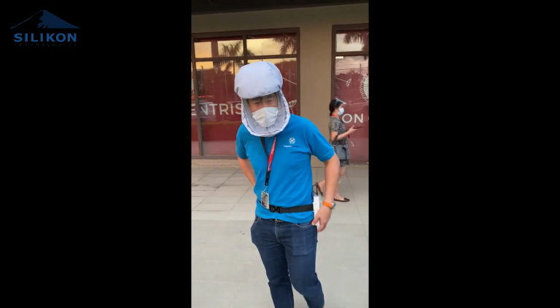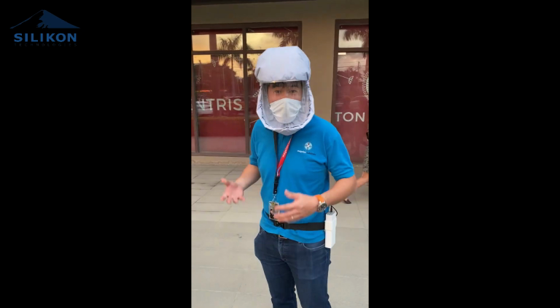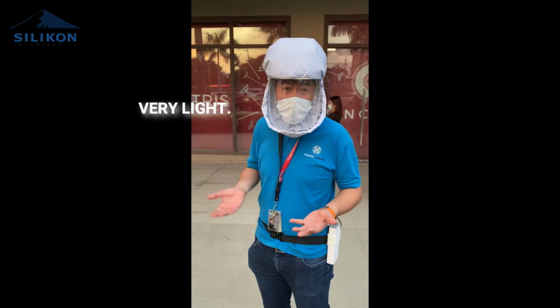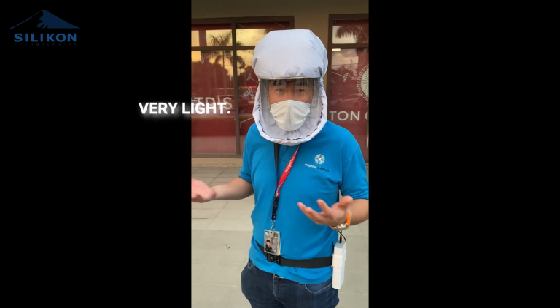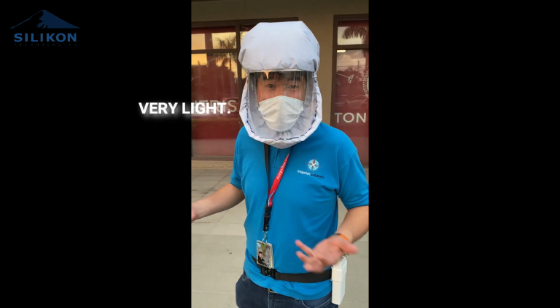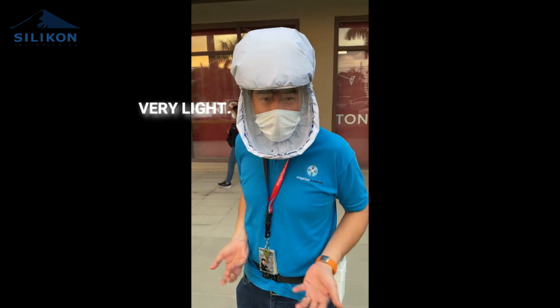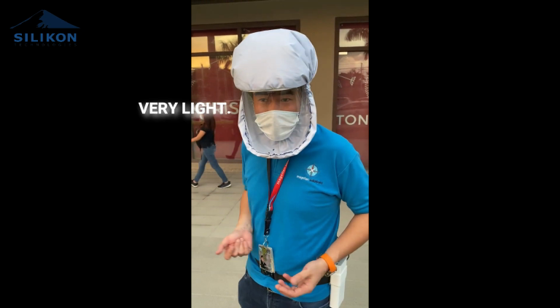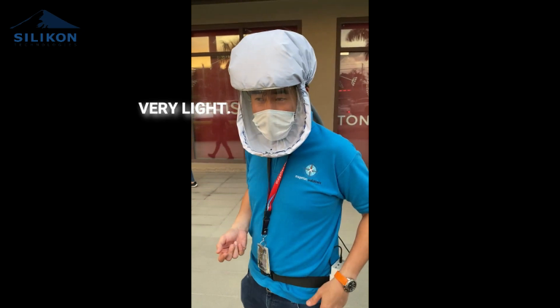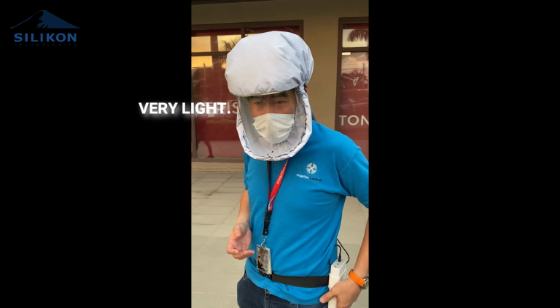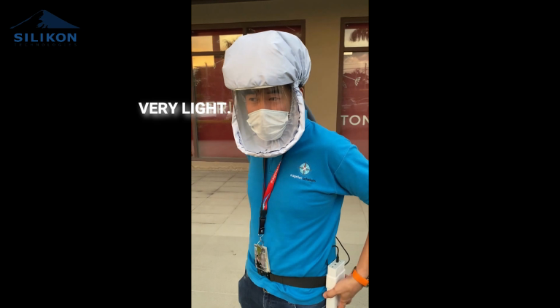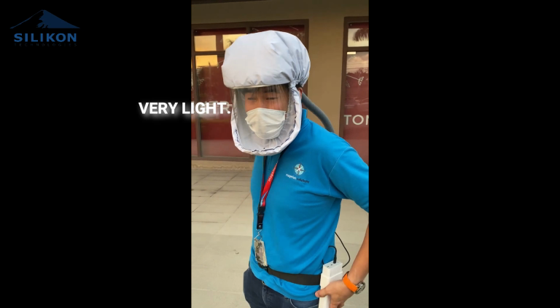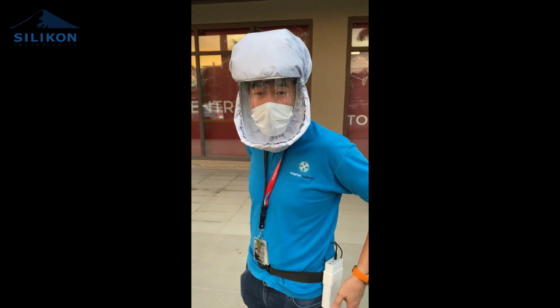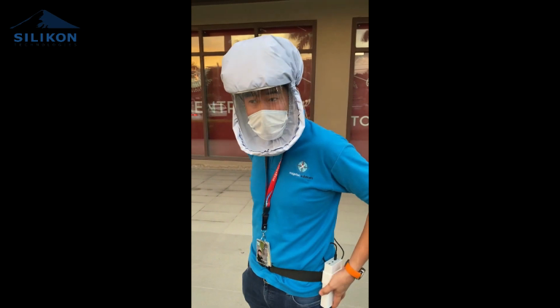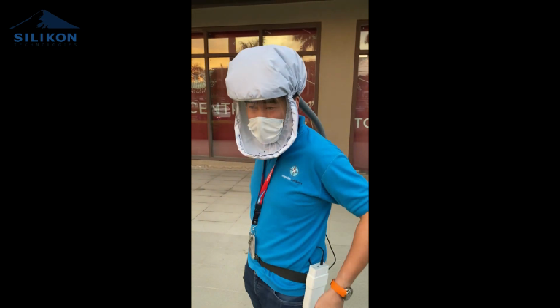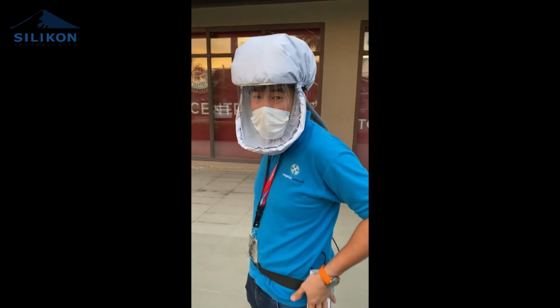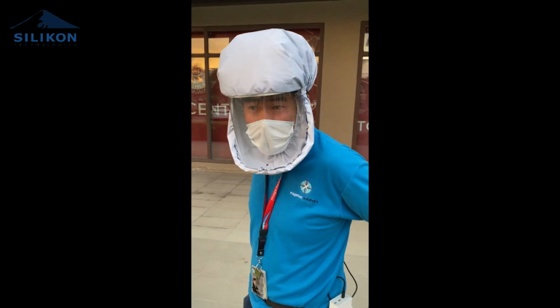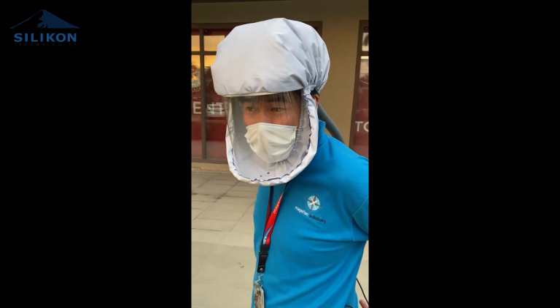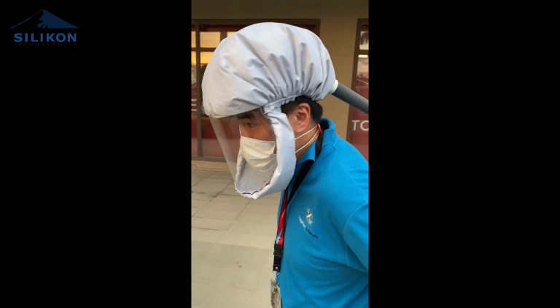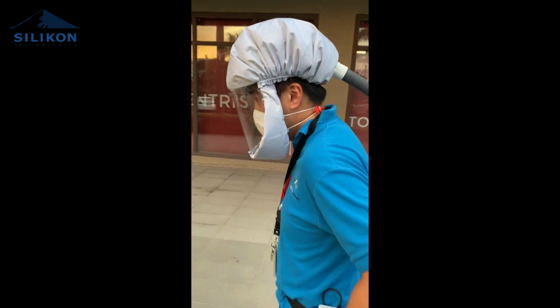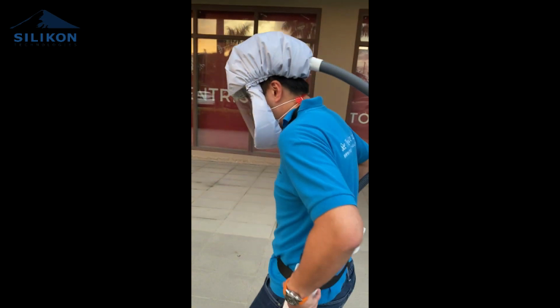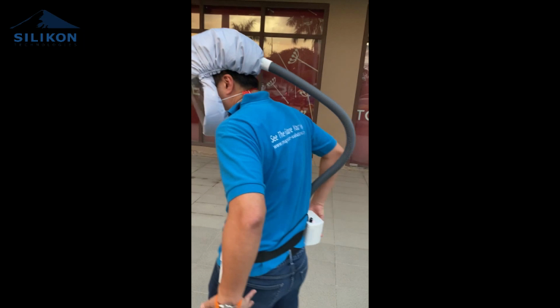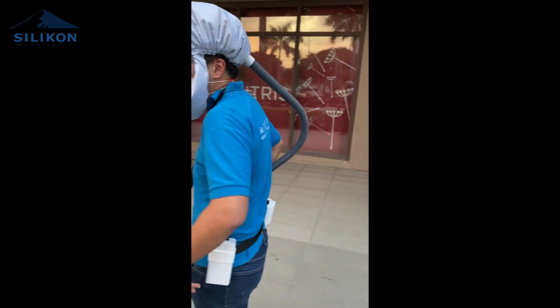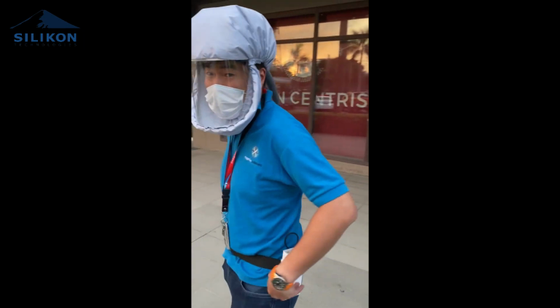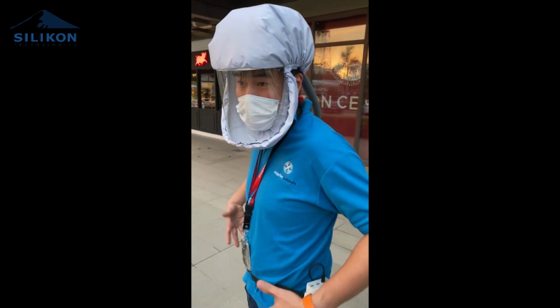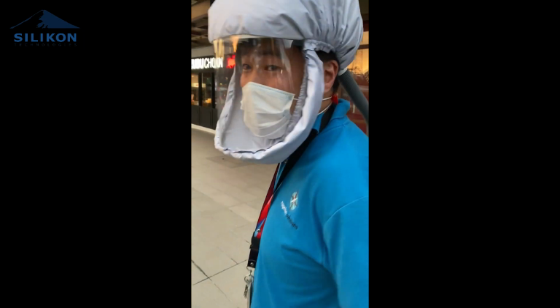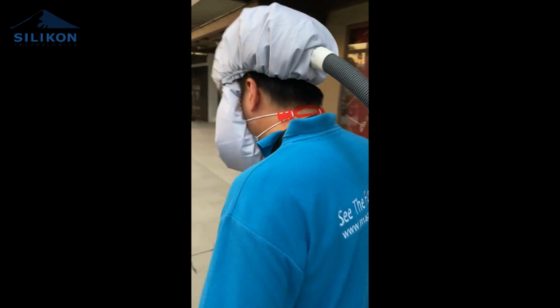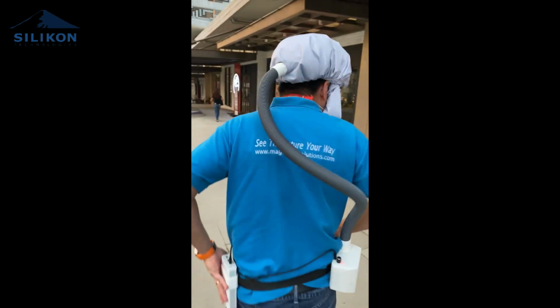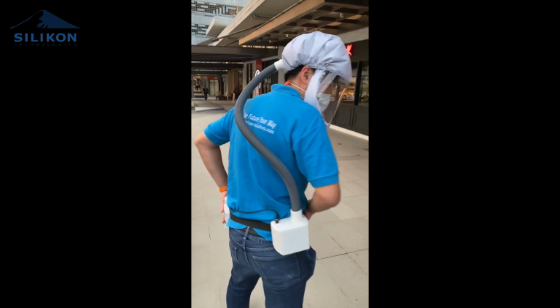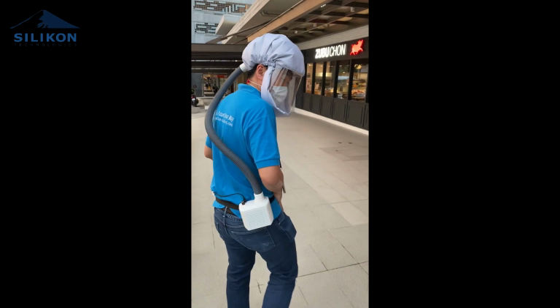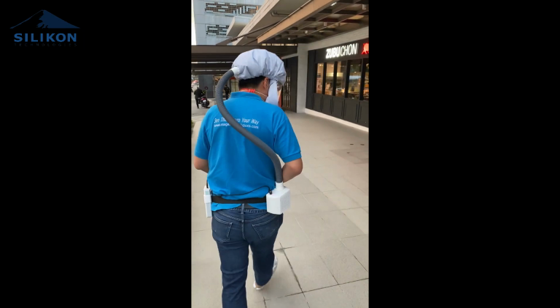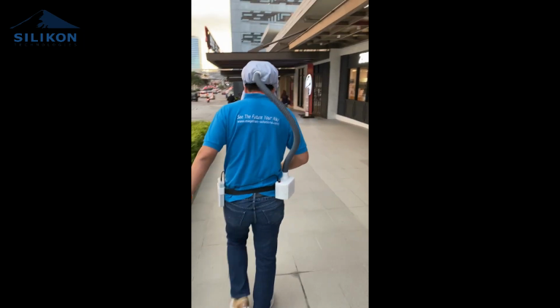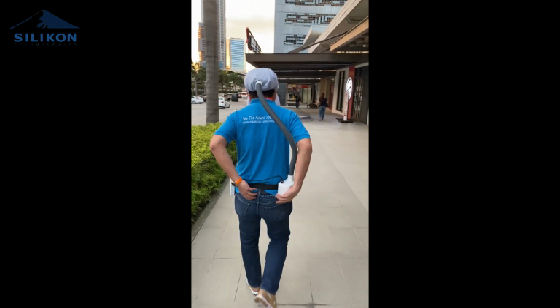It's very light, even if you wear it for several hours. It's good because you can distribute the weight of the power unit at the back end with the air tube. And here, breathing while wearing it like this — it's a lot more comfortable.